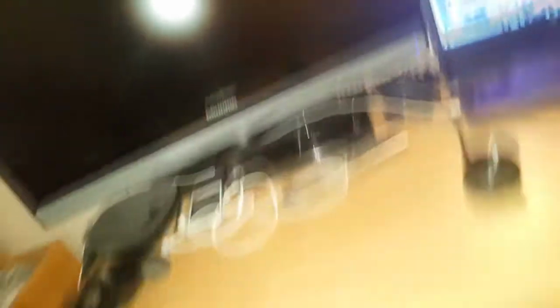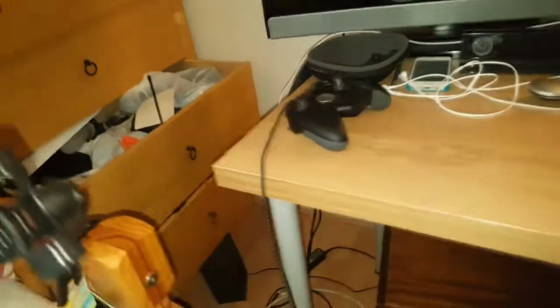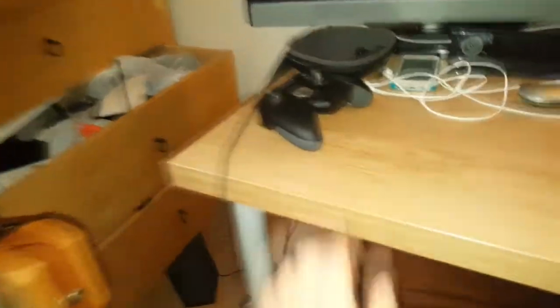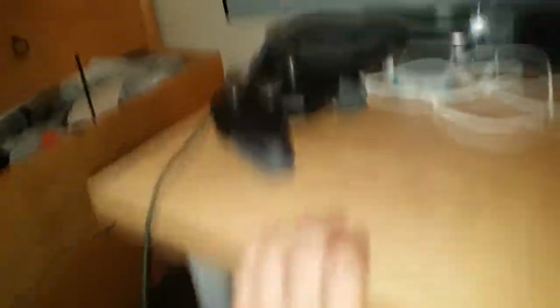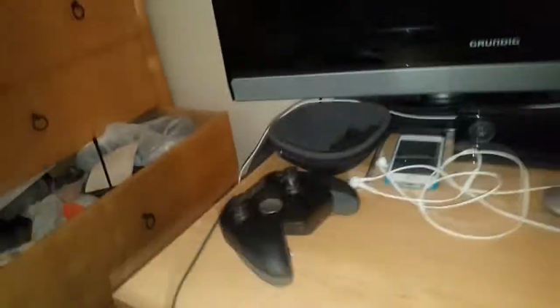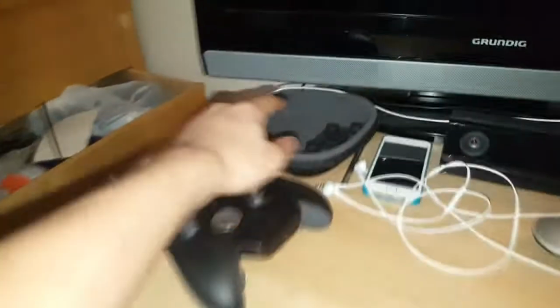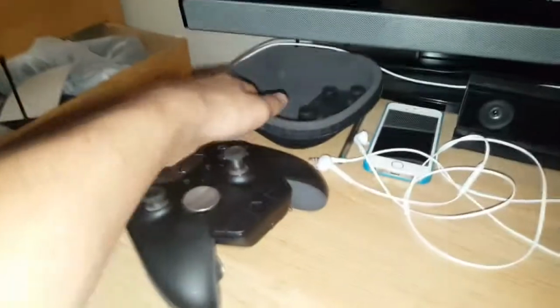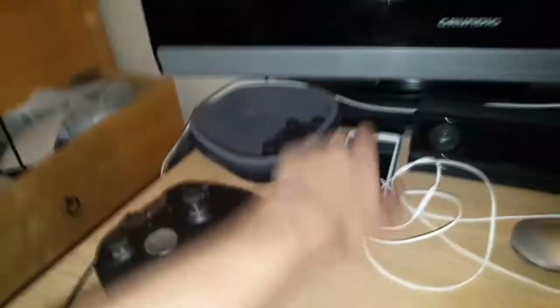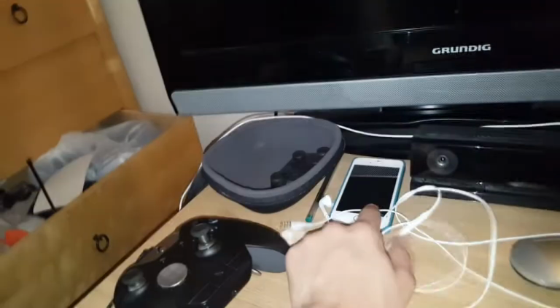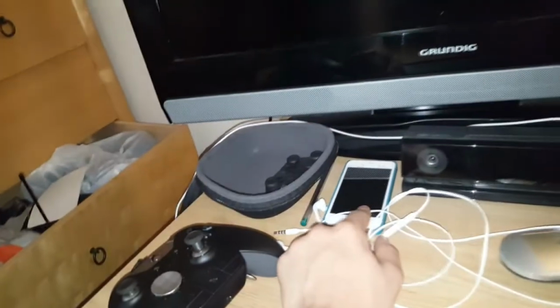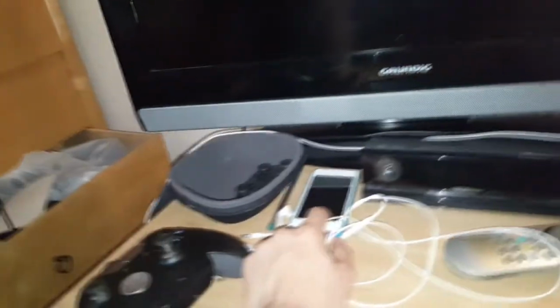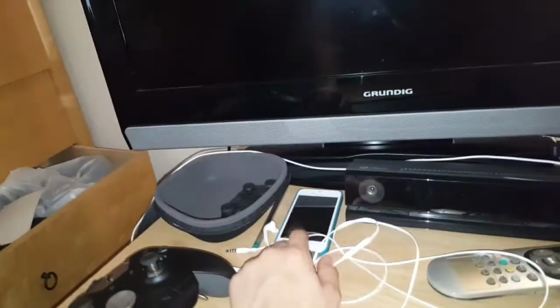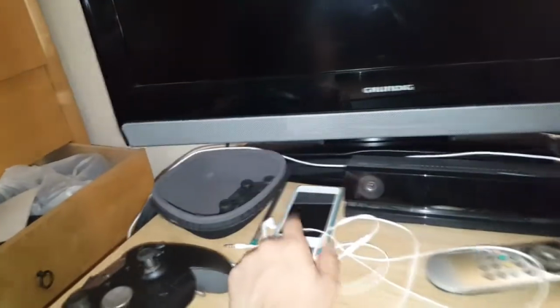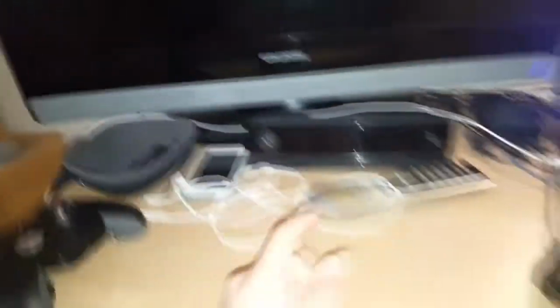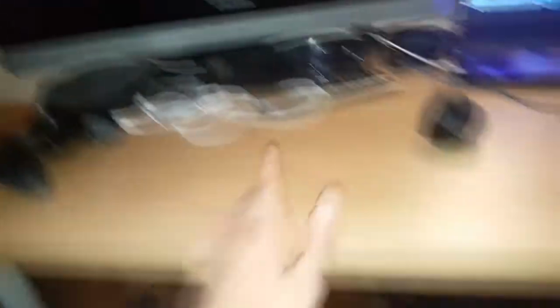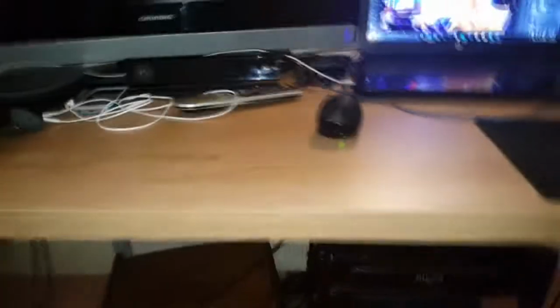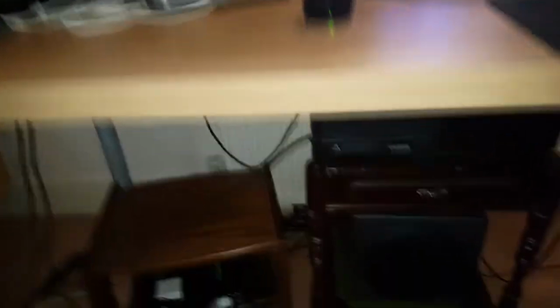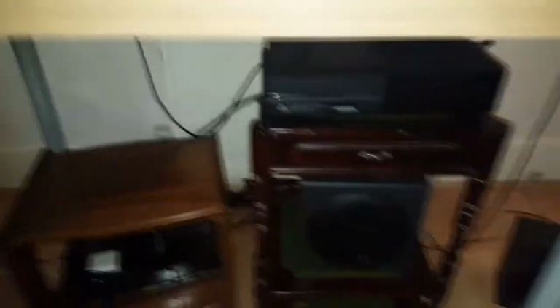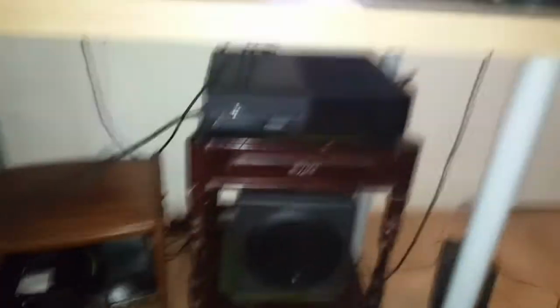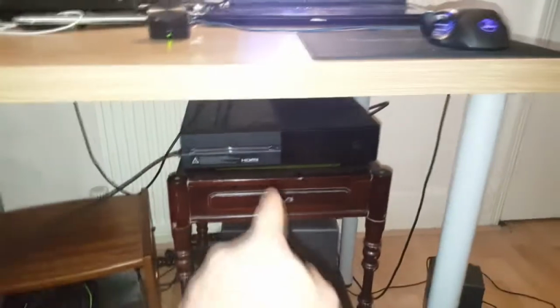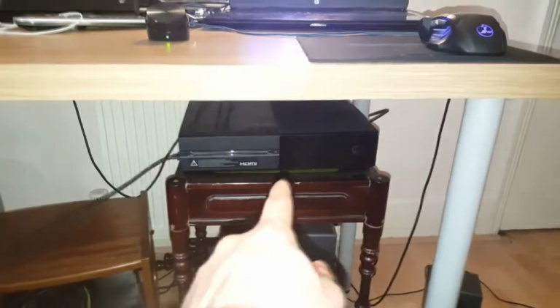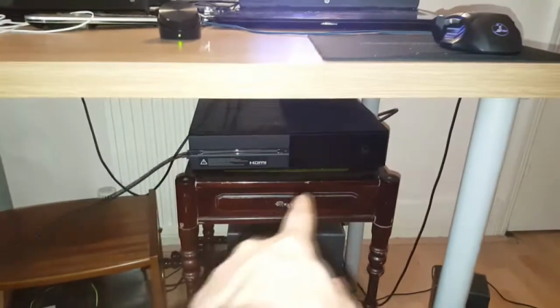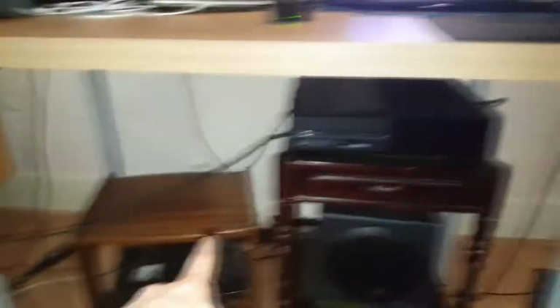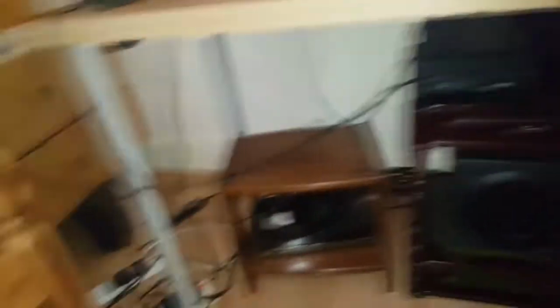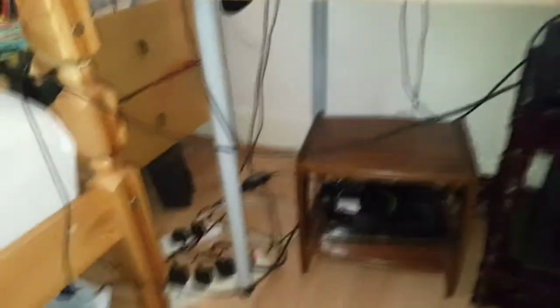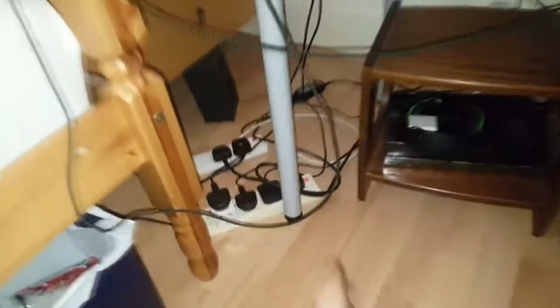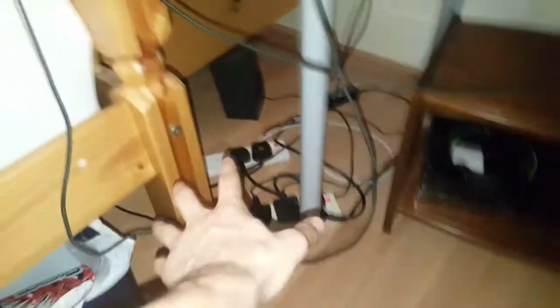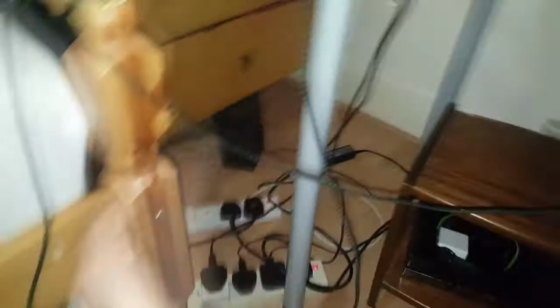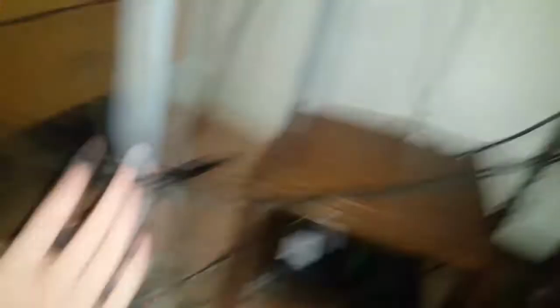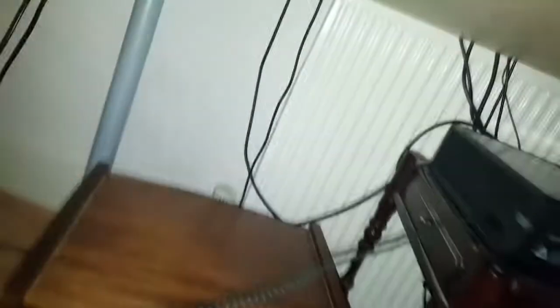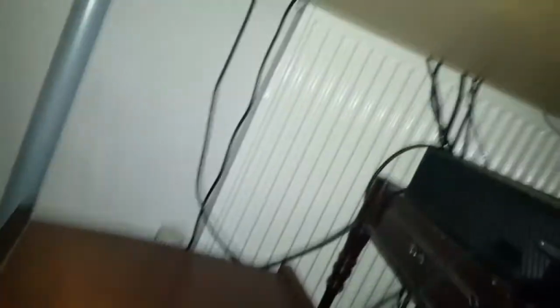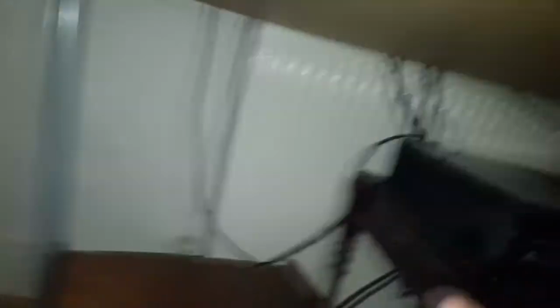My Xbox controller normally goes inside here. My phone connects to the Xbox using Smart Glass. My Xbox One. All the wires are connected from the back — there are a lot of wires, don't even ask.